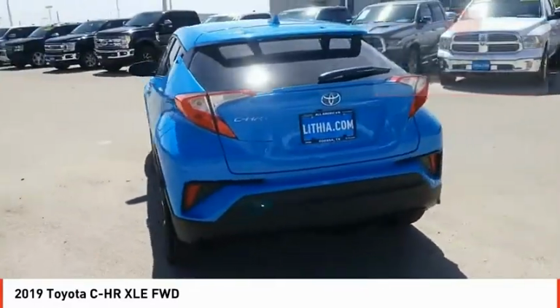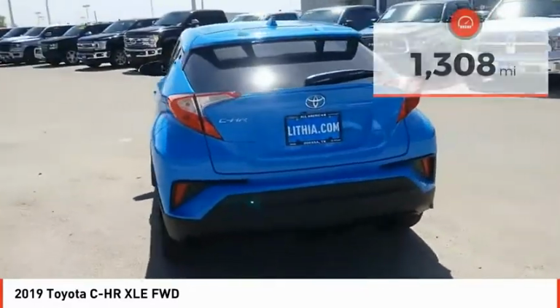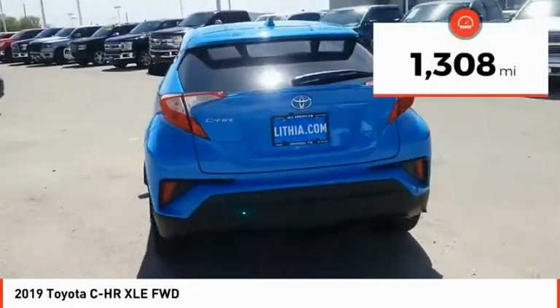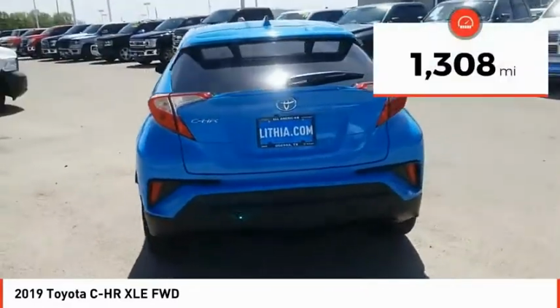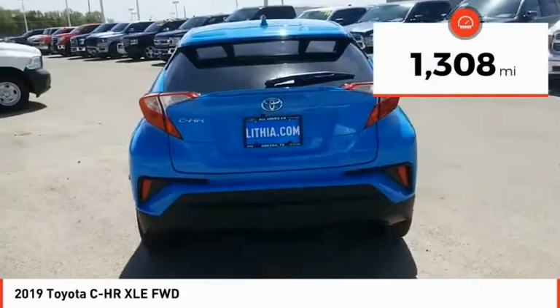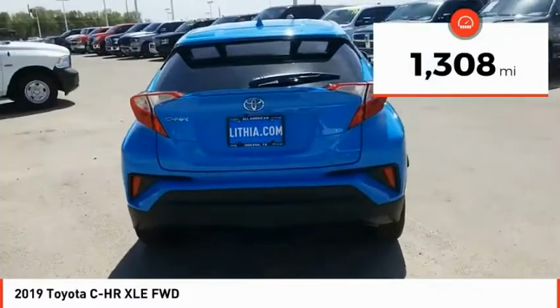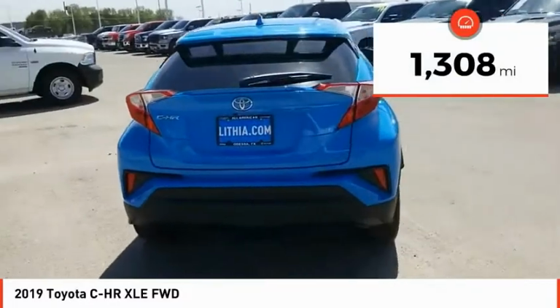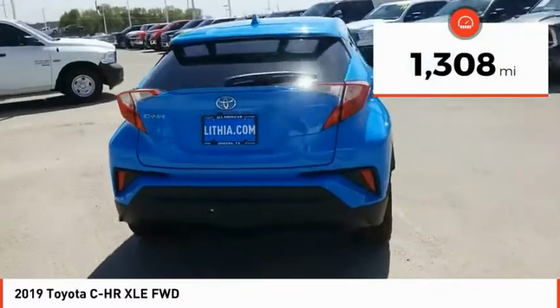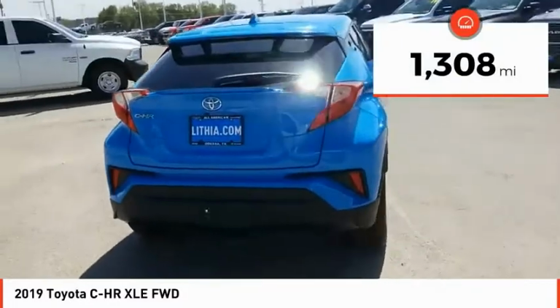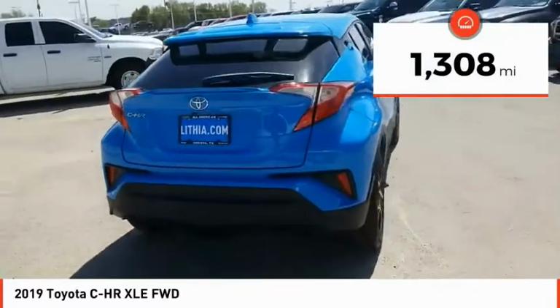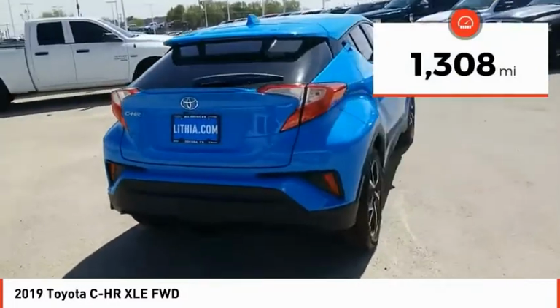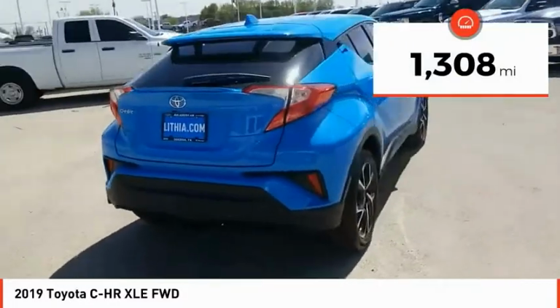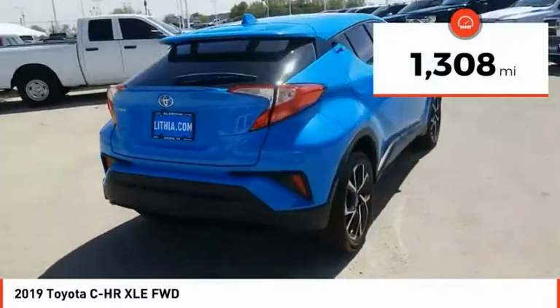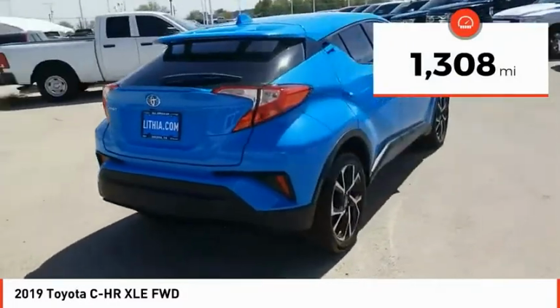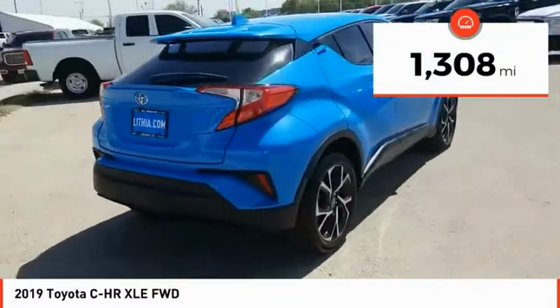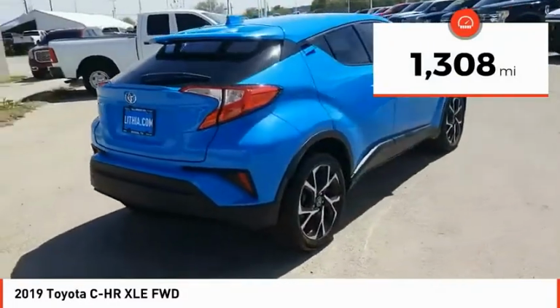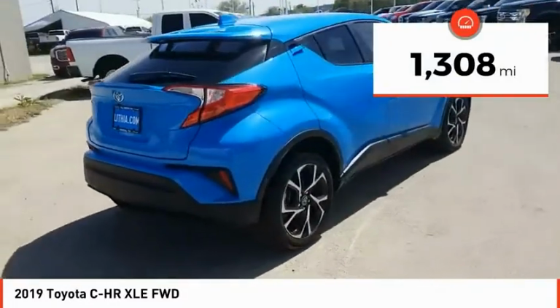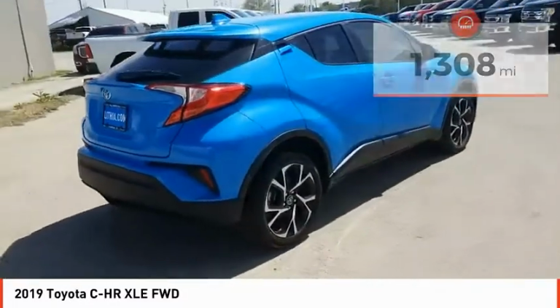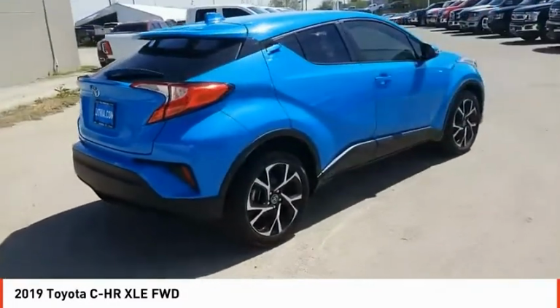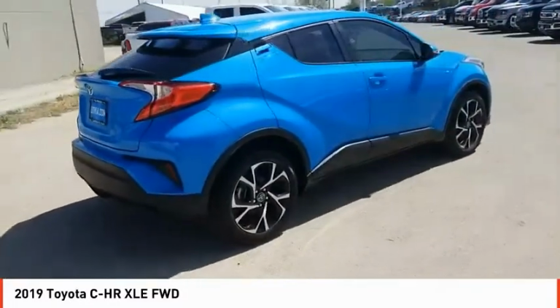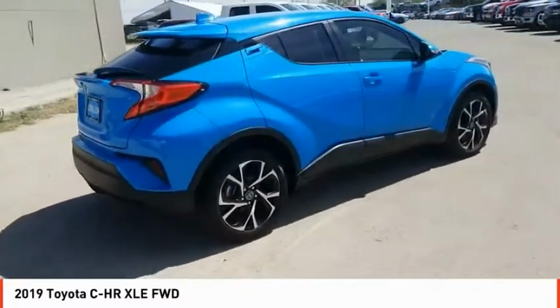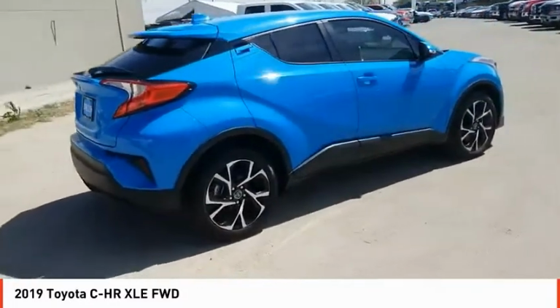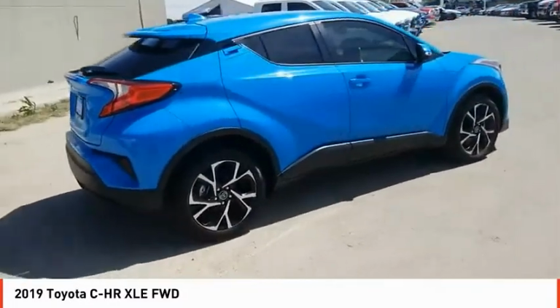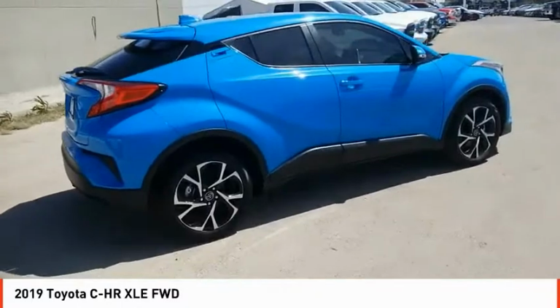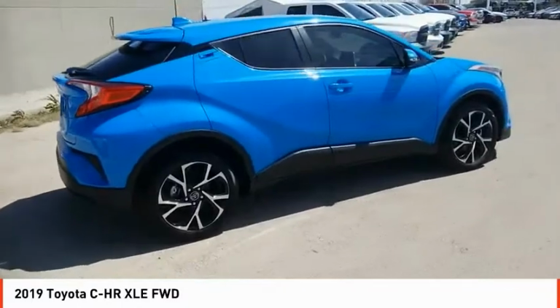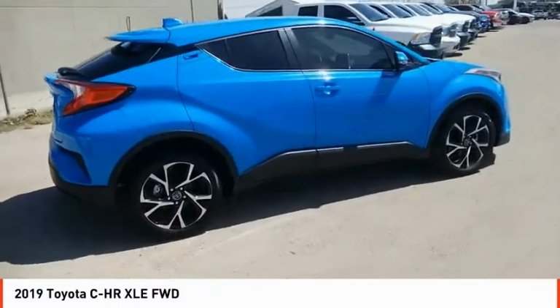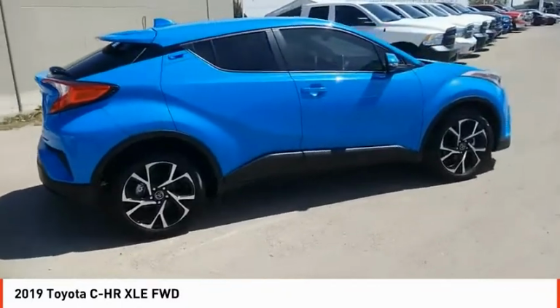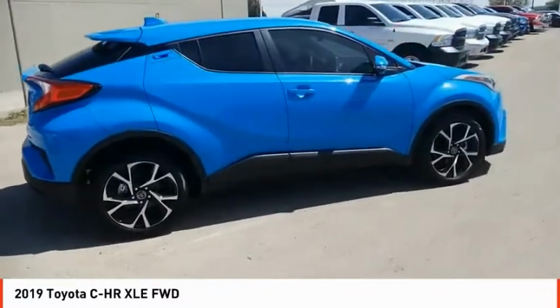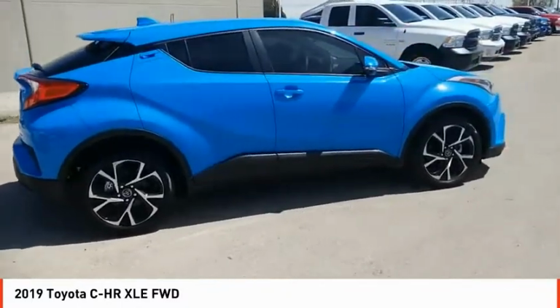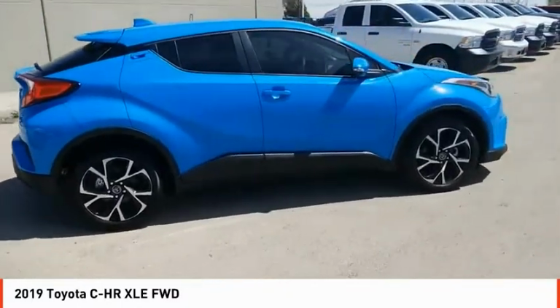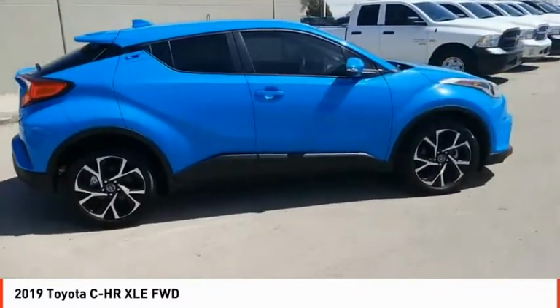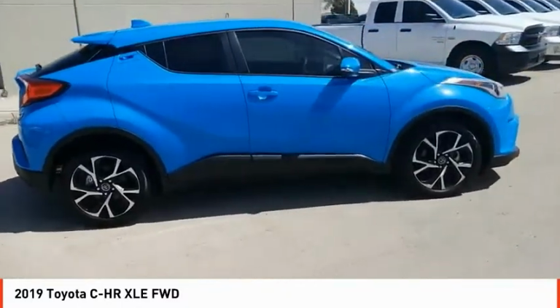This vehicle has less than 2,000 miles. A vehicle like this doesn't come along every day — come in and get it before someone else does.